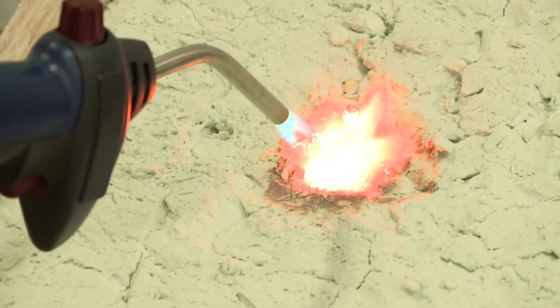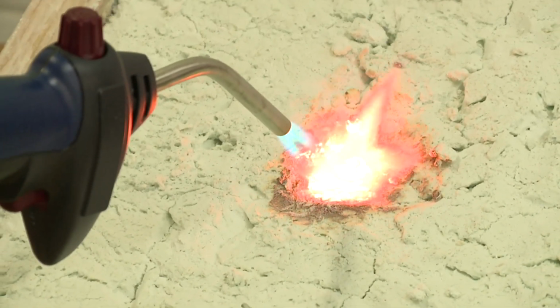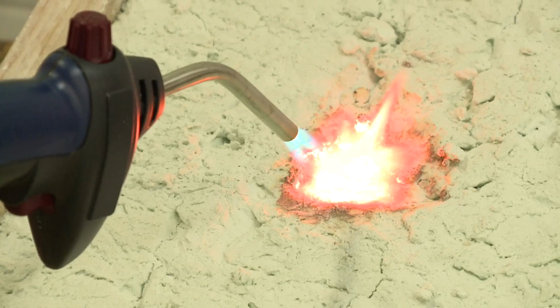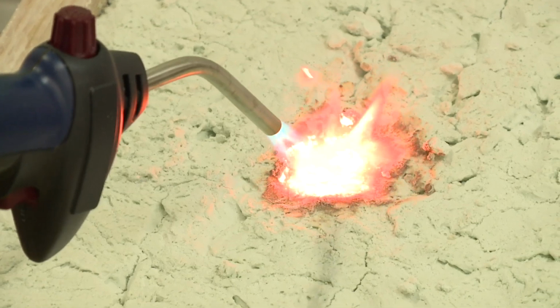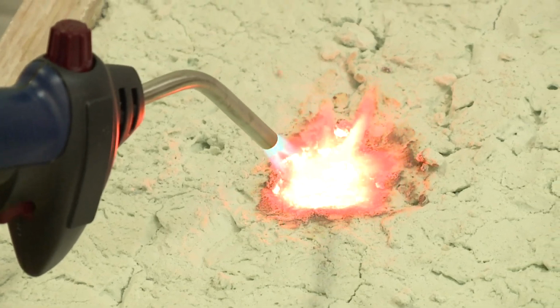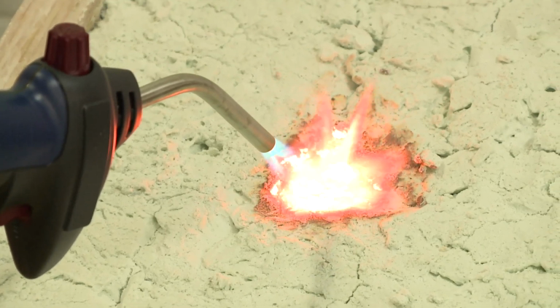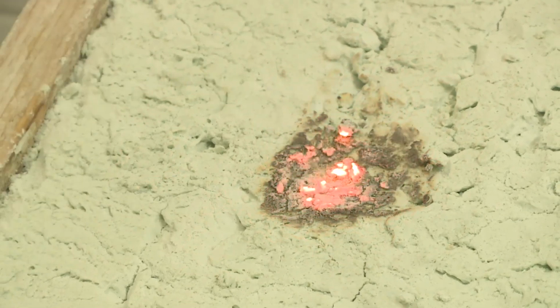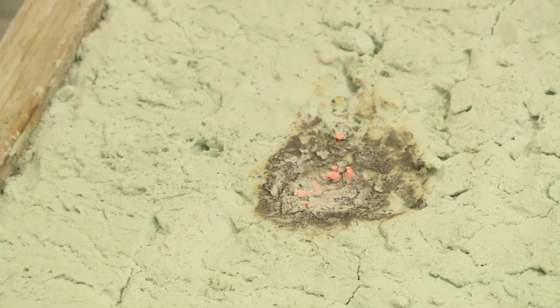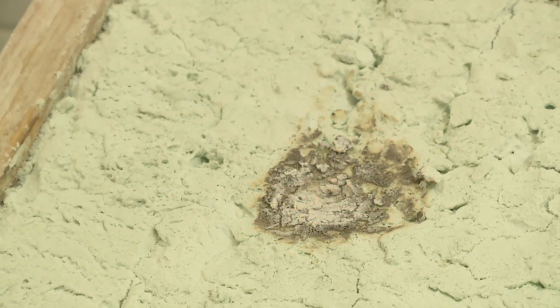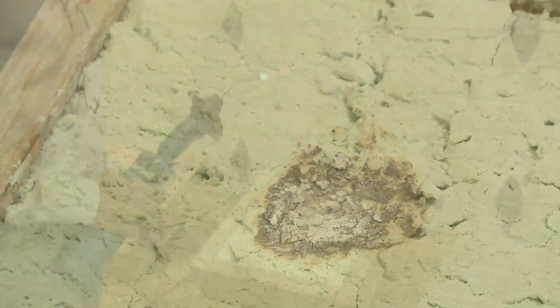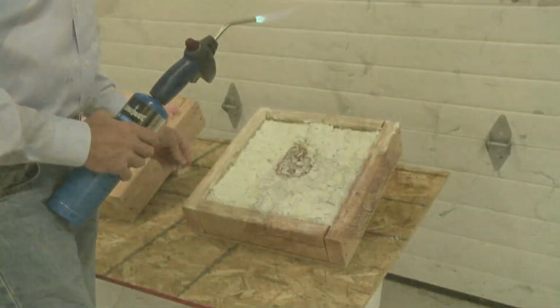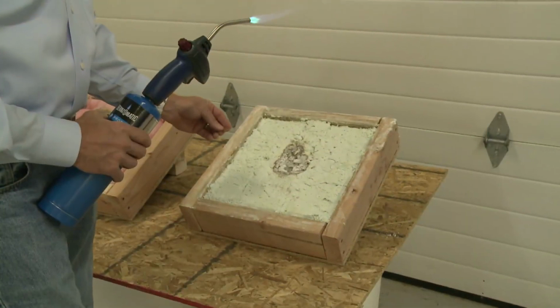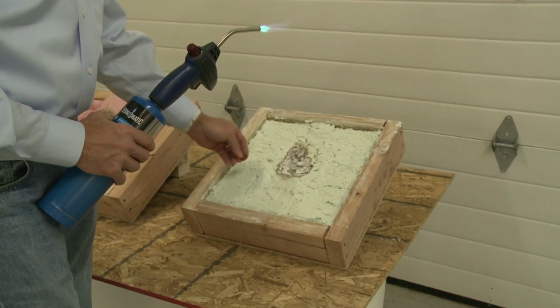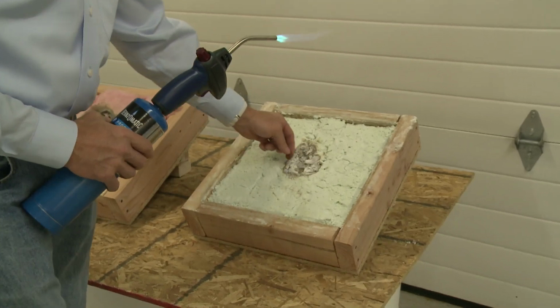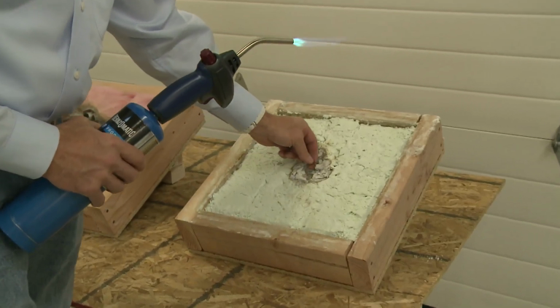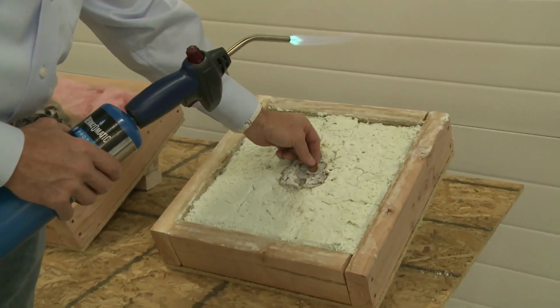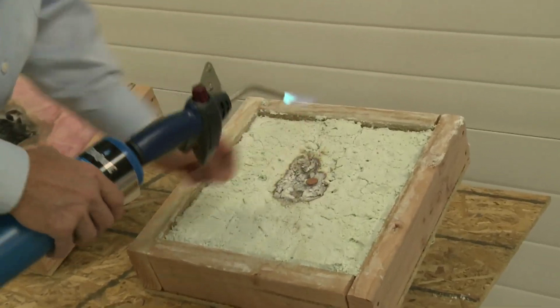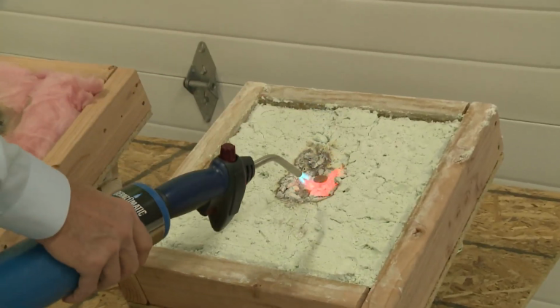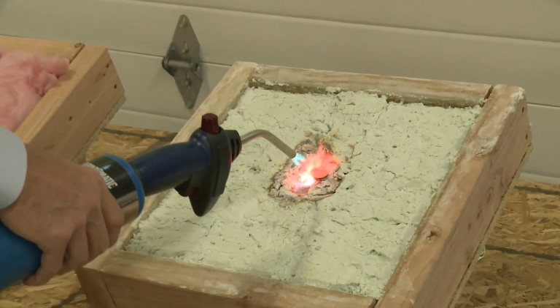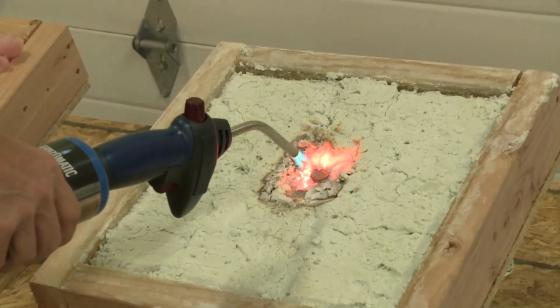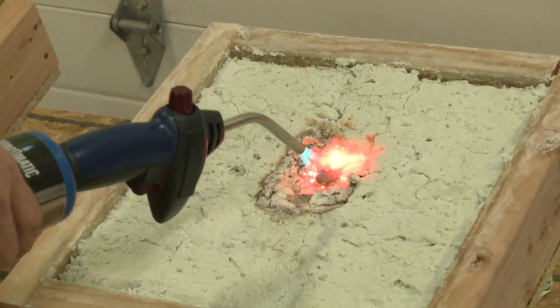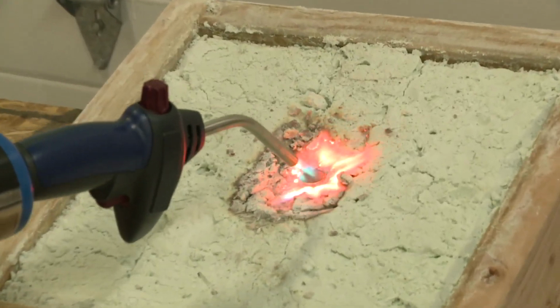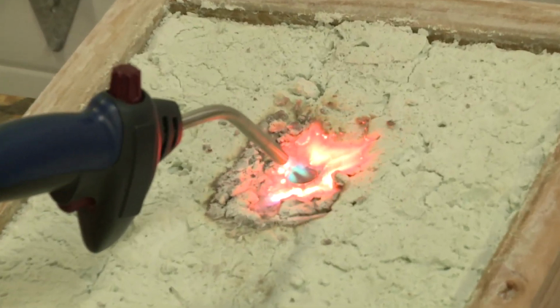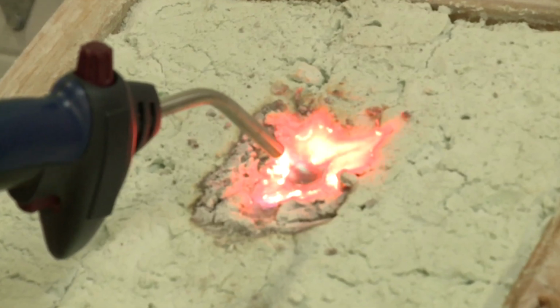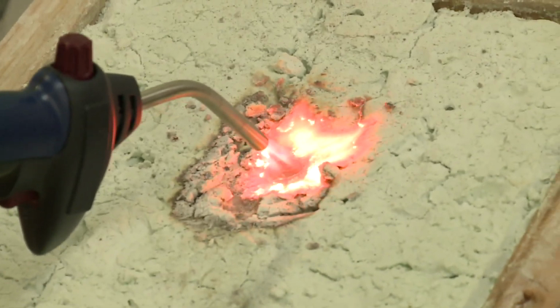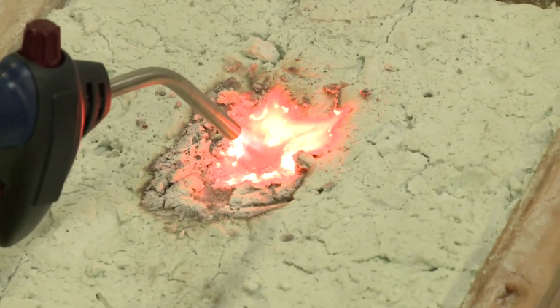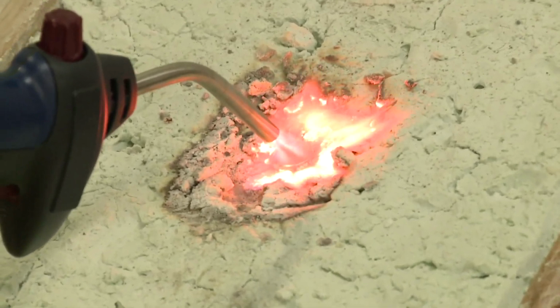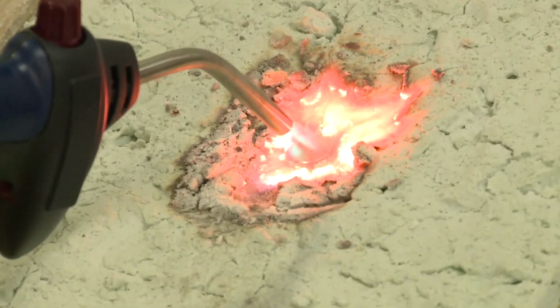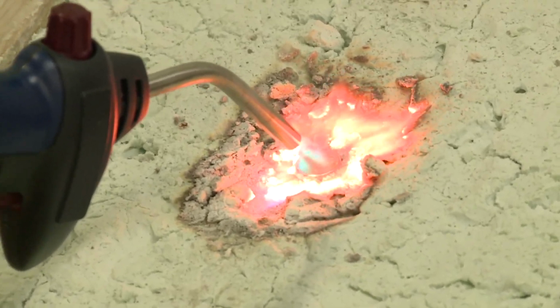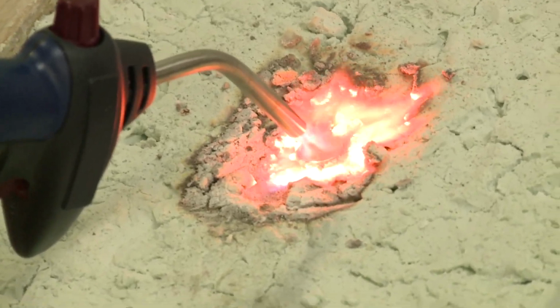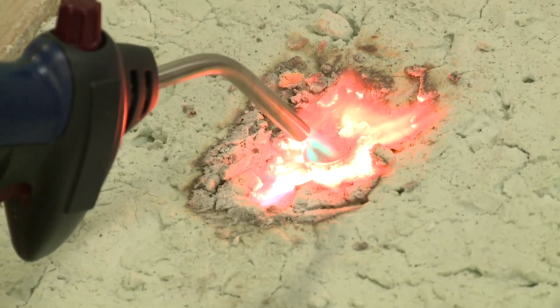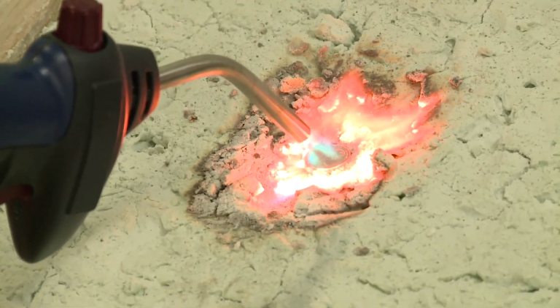Now let's check the aircrete — nothing happens. So we're going to put a penny on top of the aircrete and see if we can melt the penny right on top without the aircrete being affected.